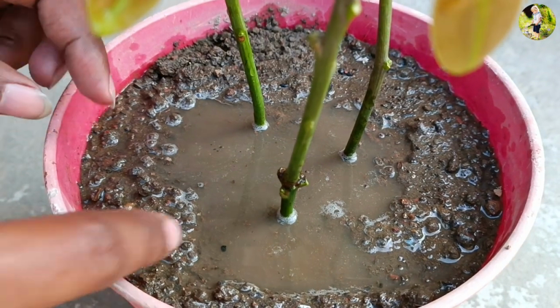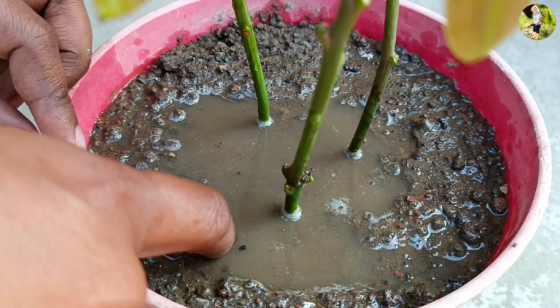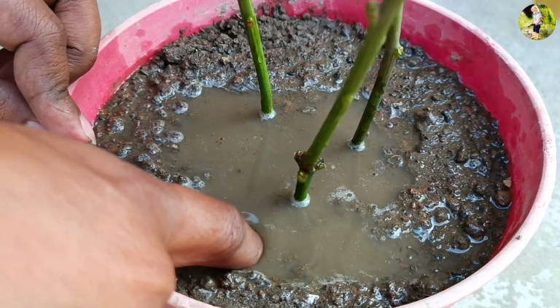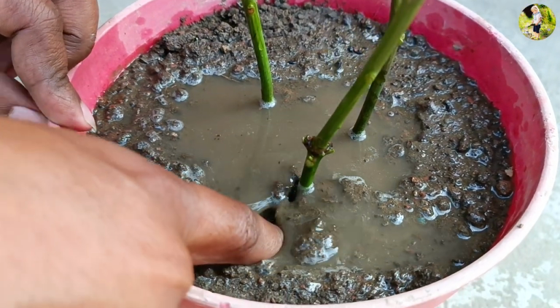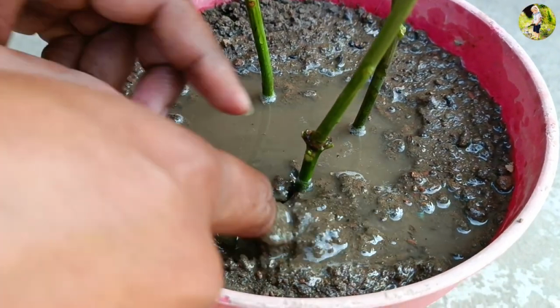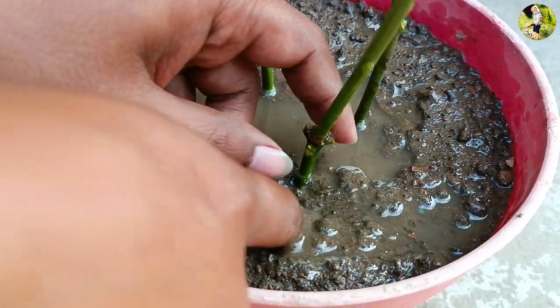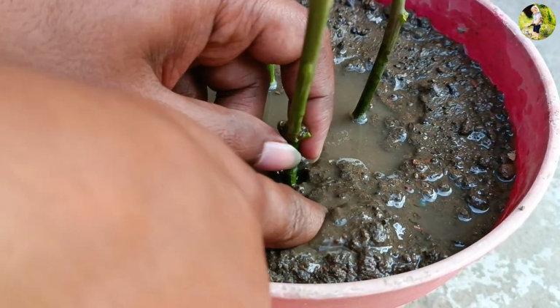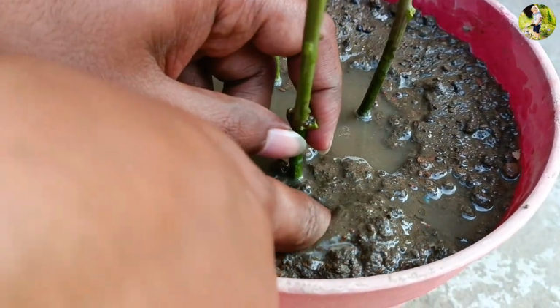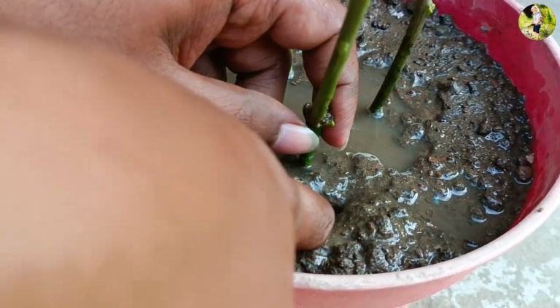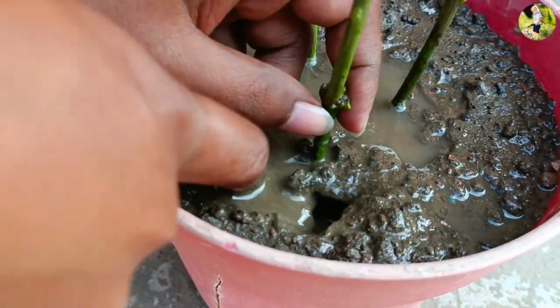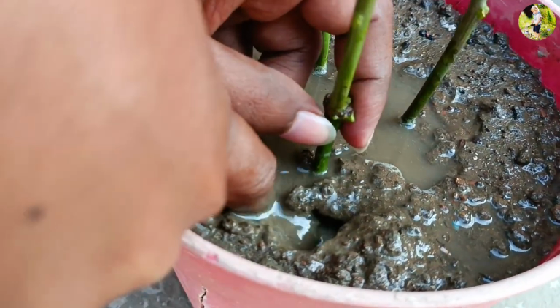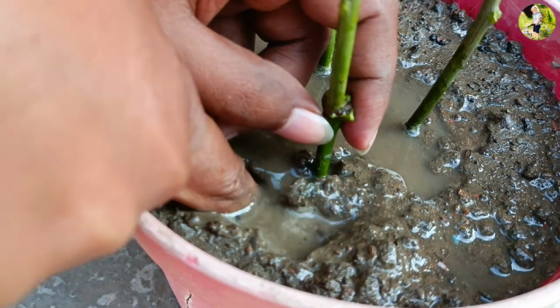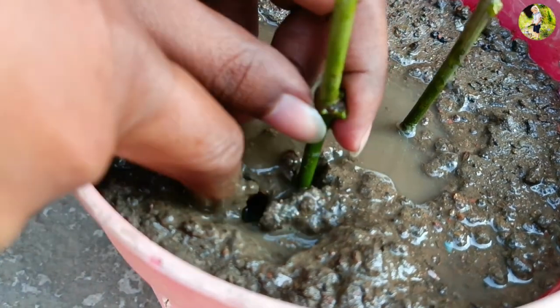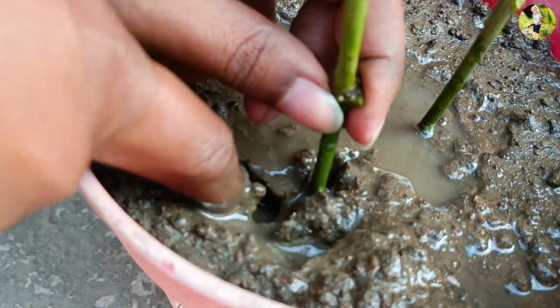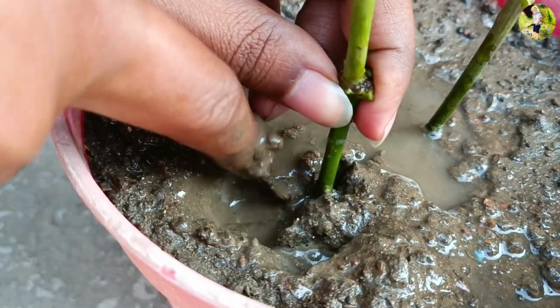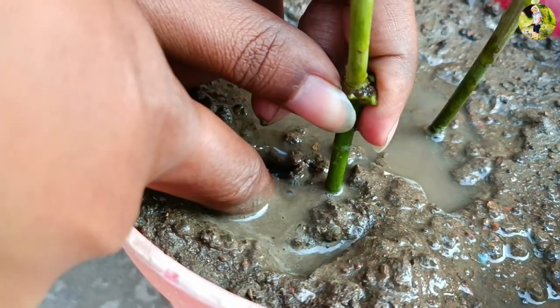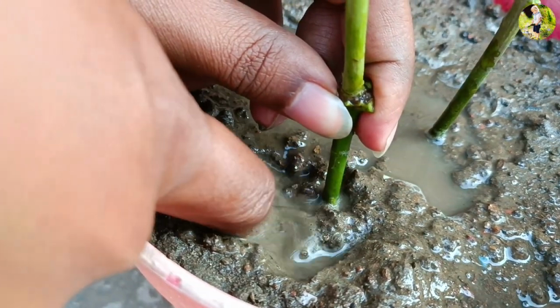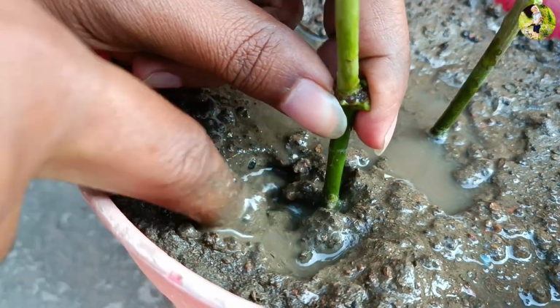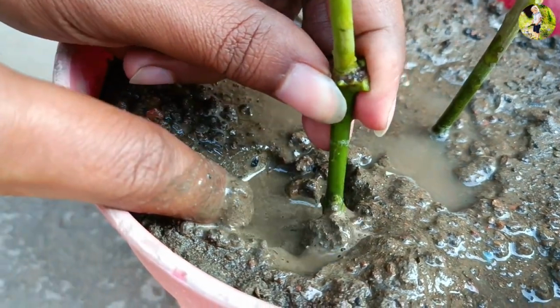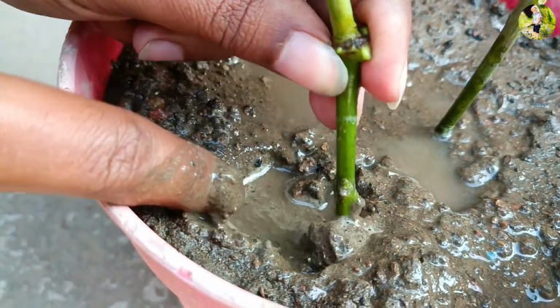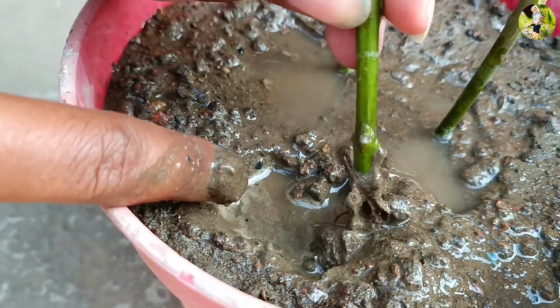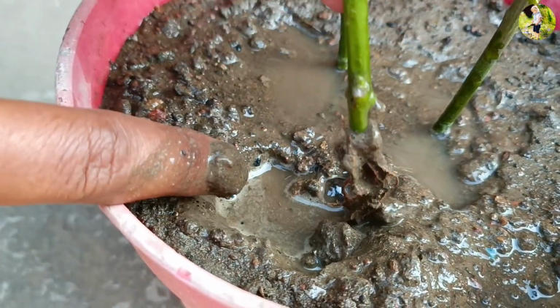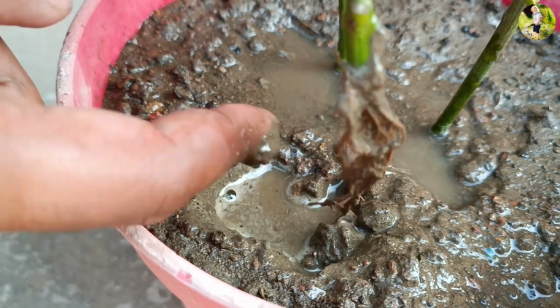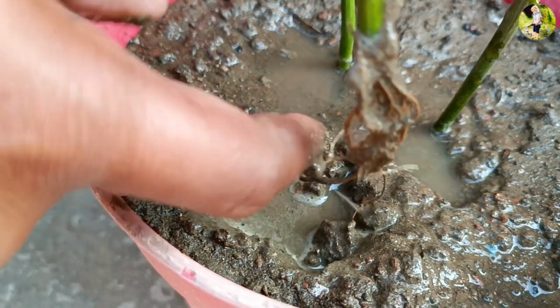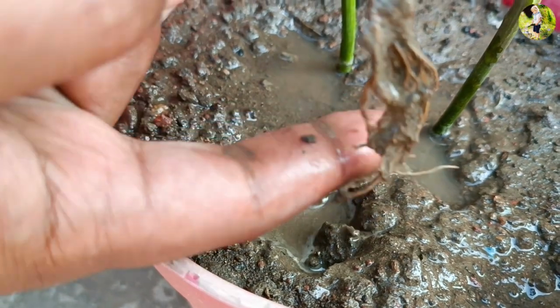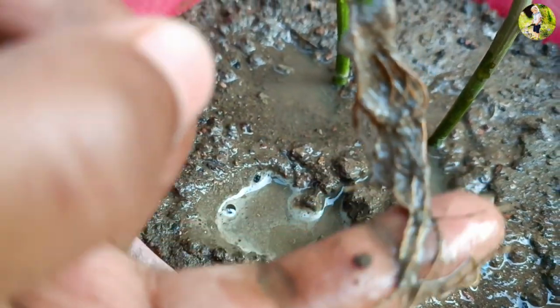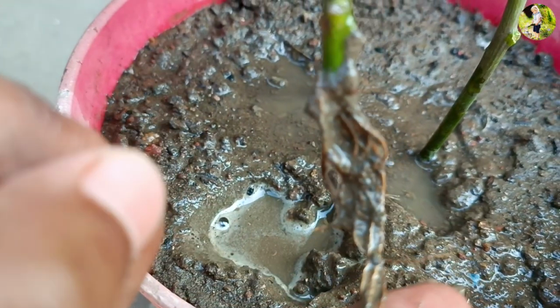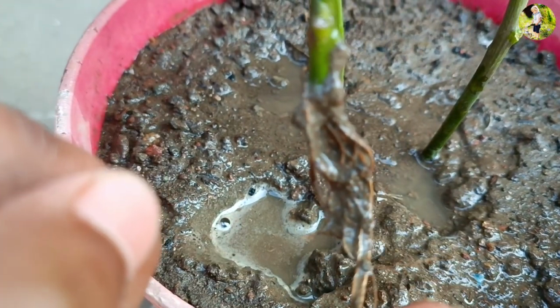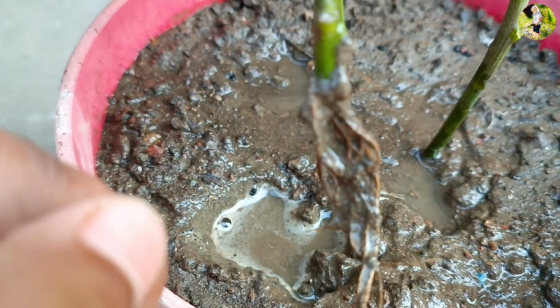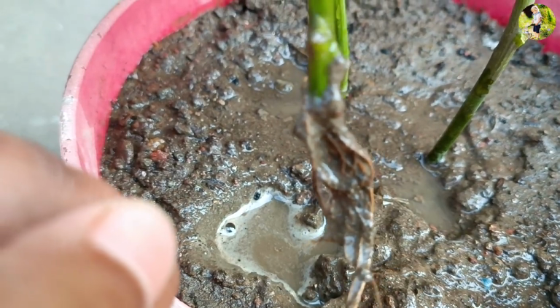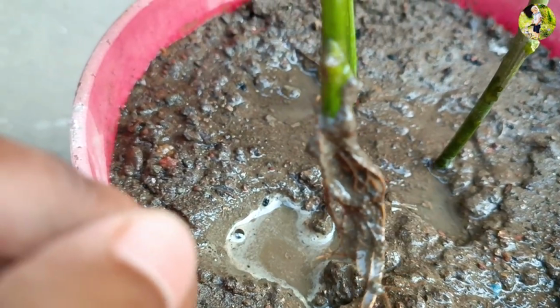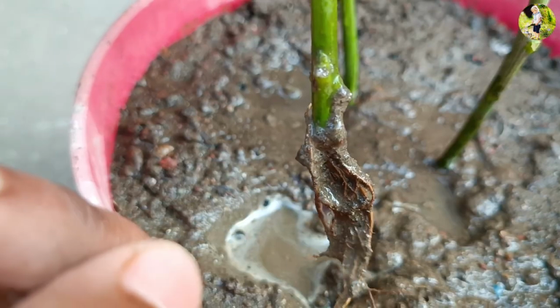Step 5: Transplanting the young mango tree. Once the roots have developed, remove the plastic bag and transplant the young mango tree into a larger pot or into the ground if the weather is suitable.